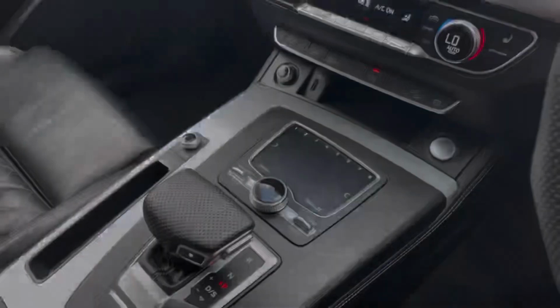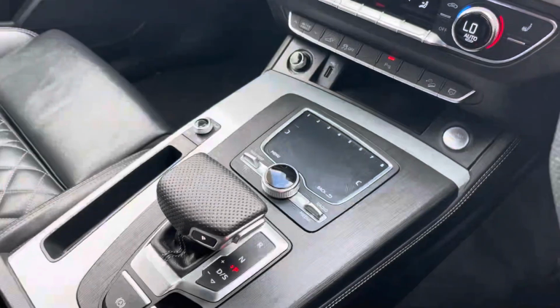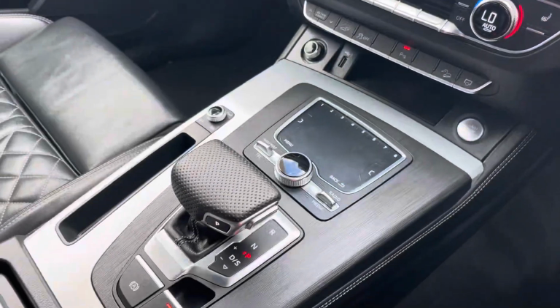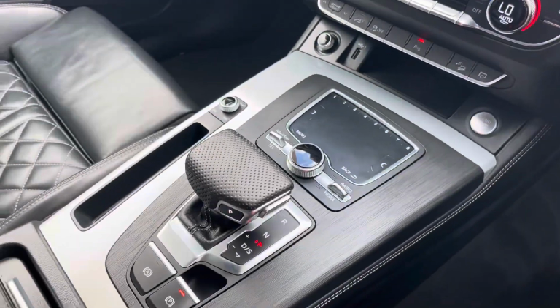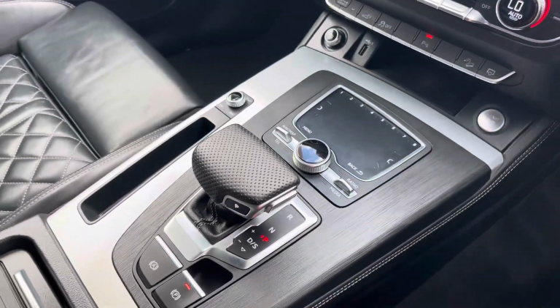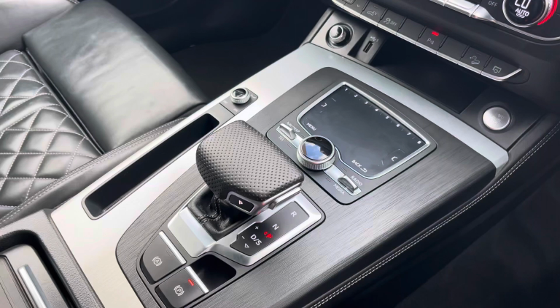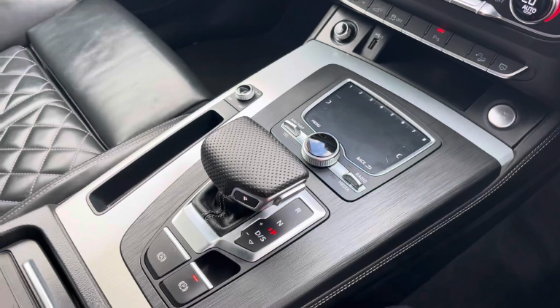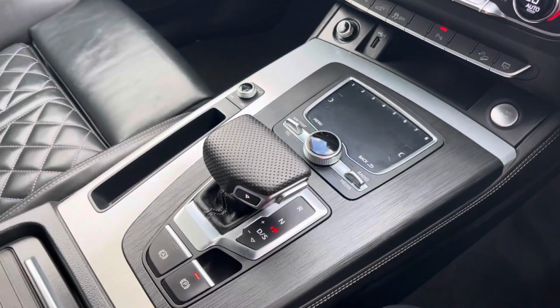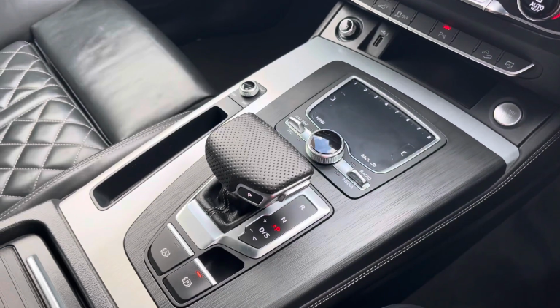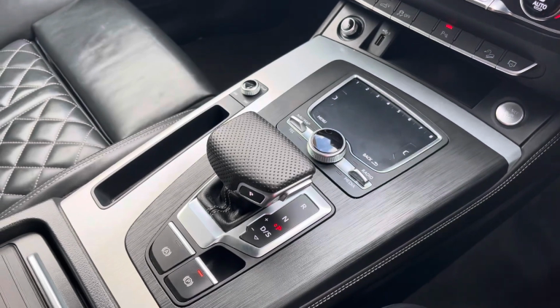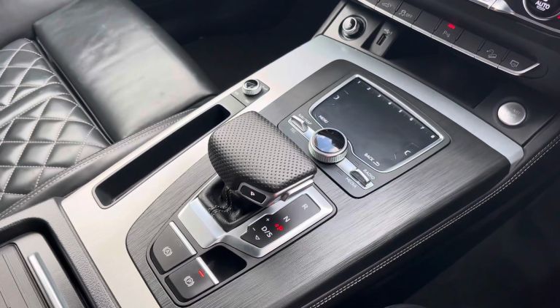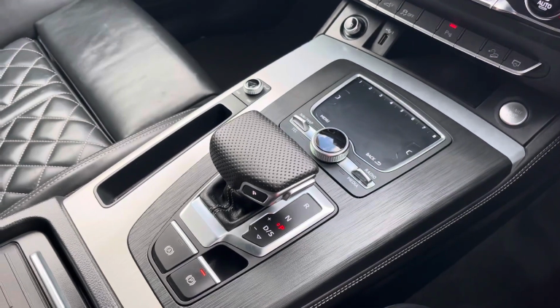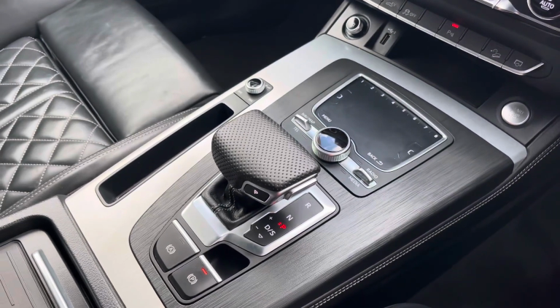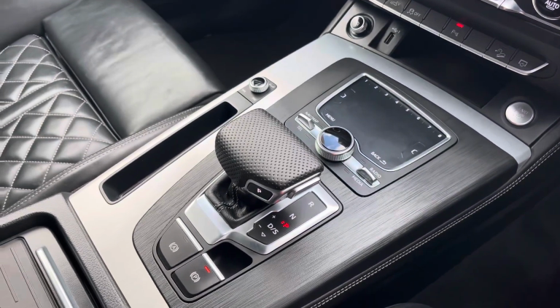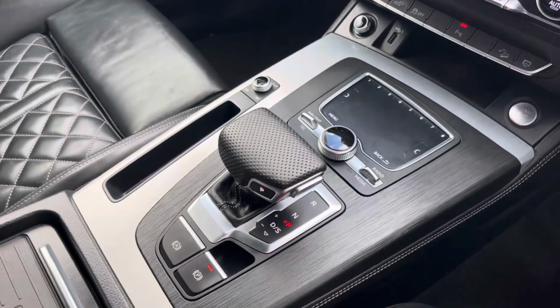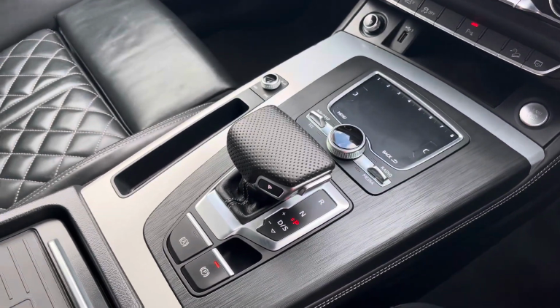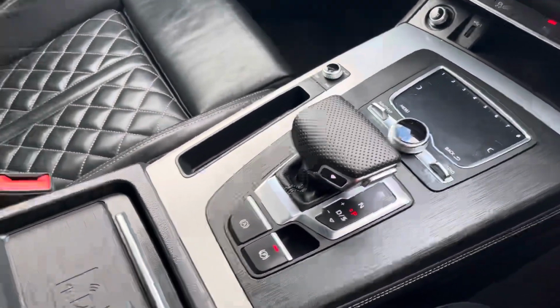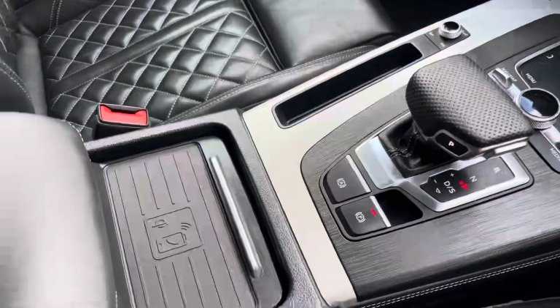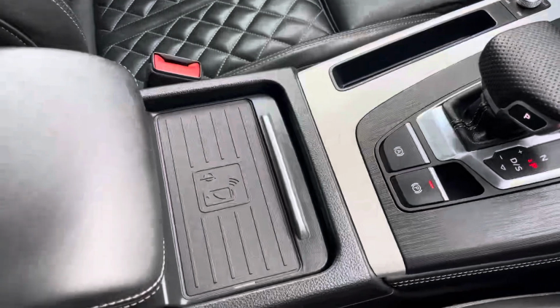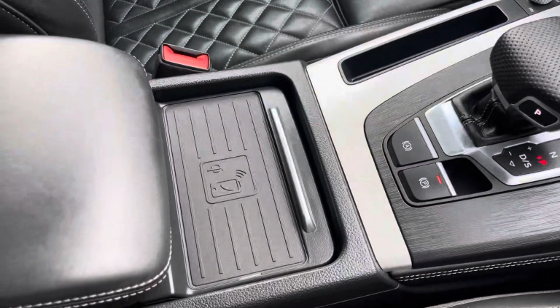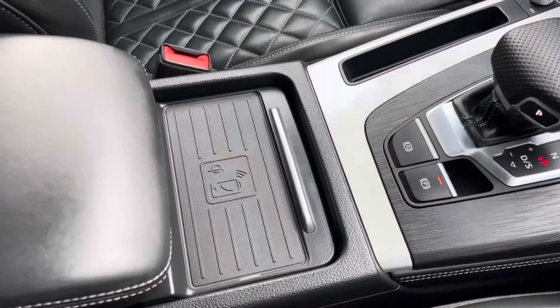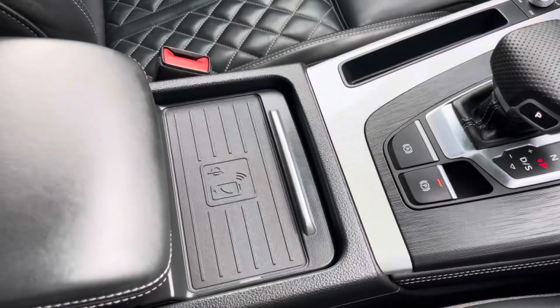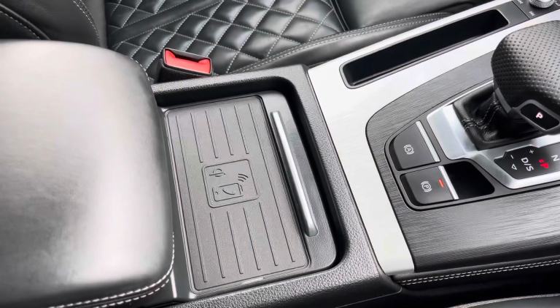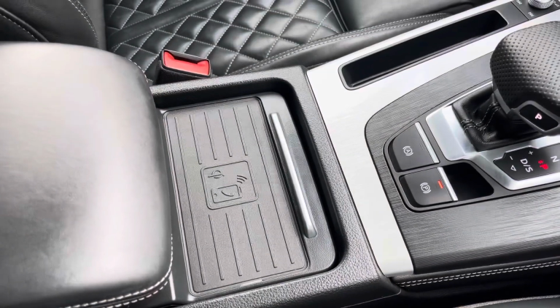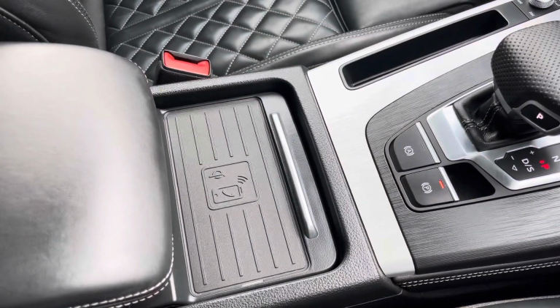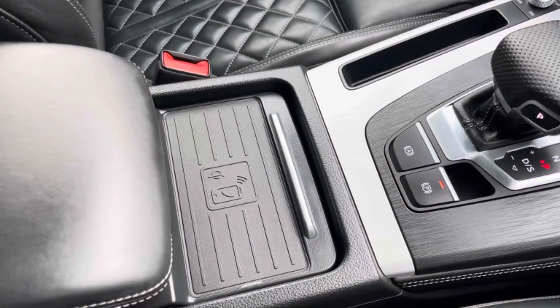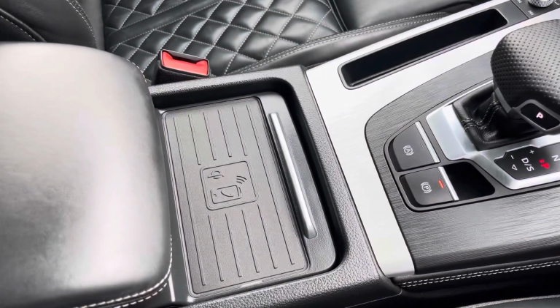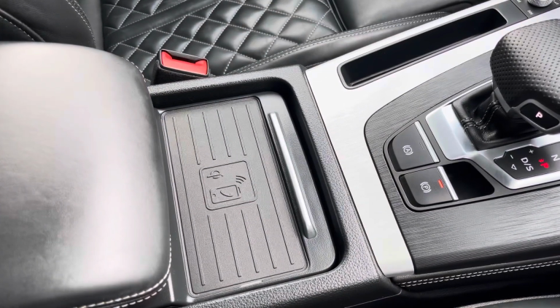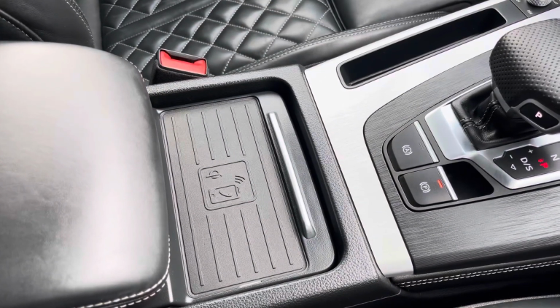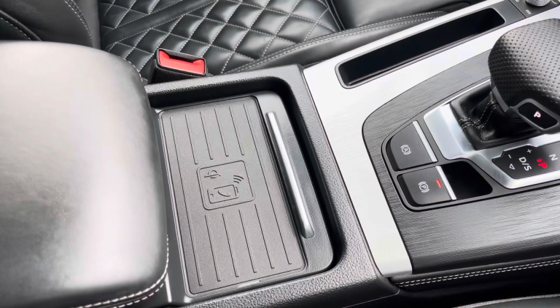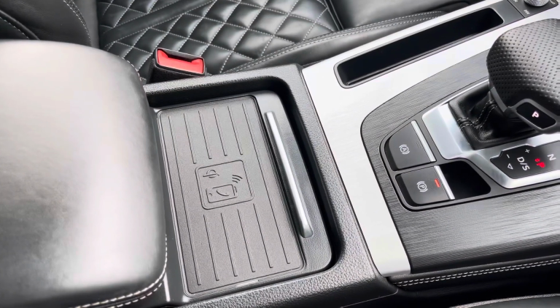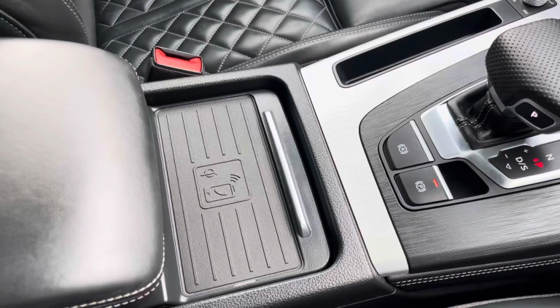The keyless go, automatic gearbox, and electromechanical parking brake make driving a breeze. There's also Audi's wireless phone charging box, so you can charge your phone on the go, out of the way without any distractions at all.